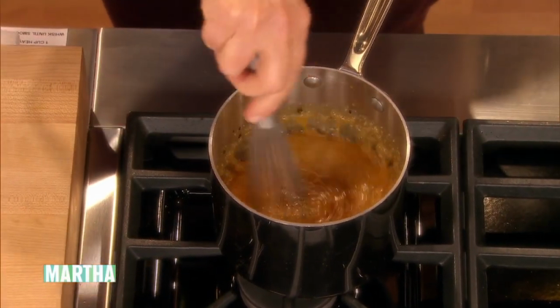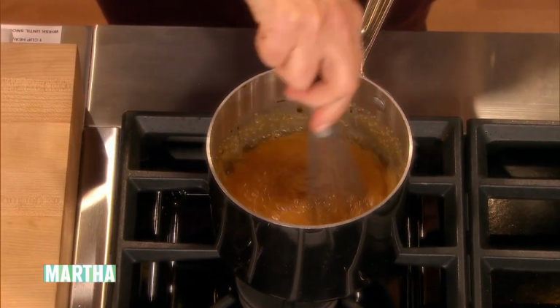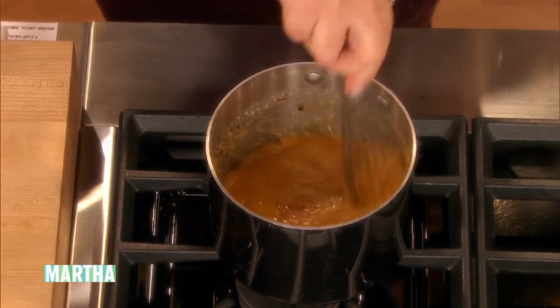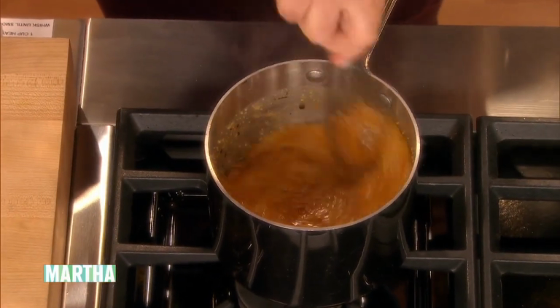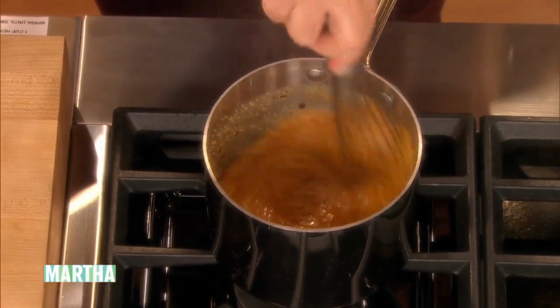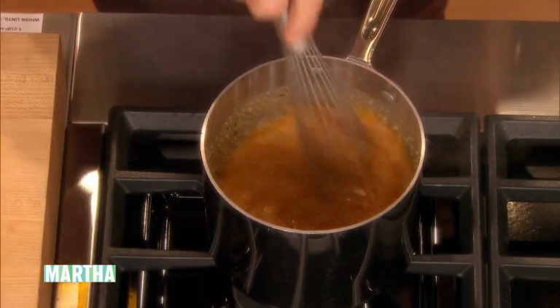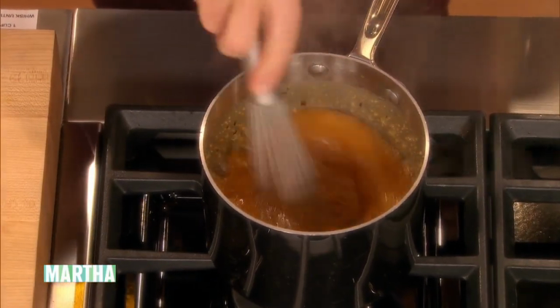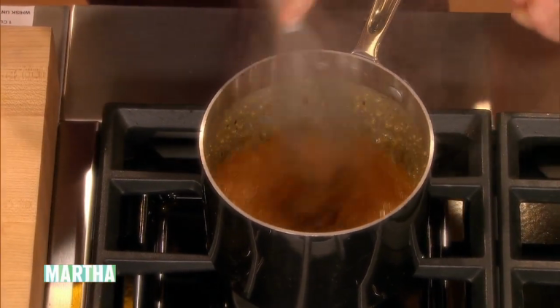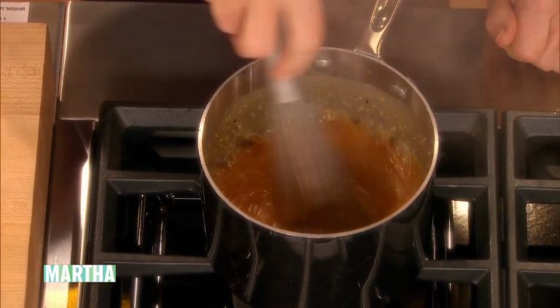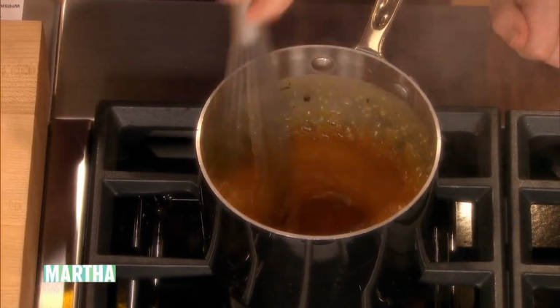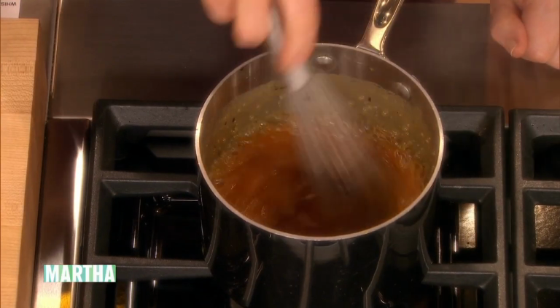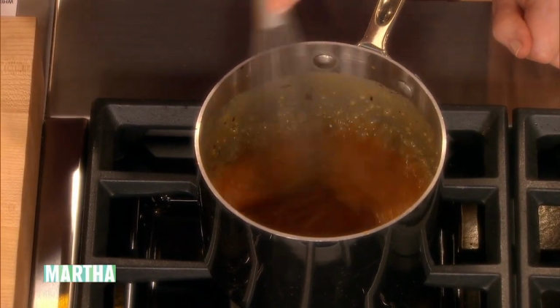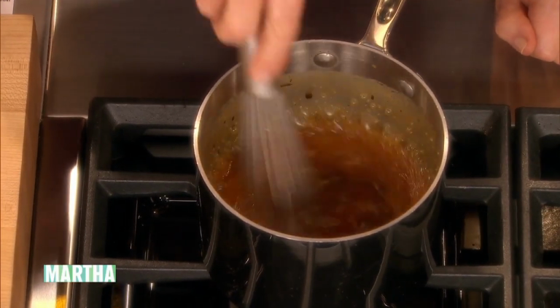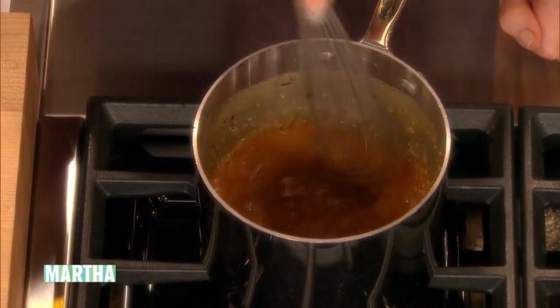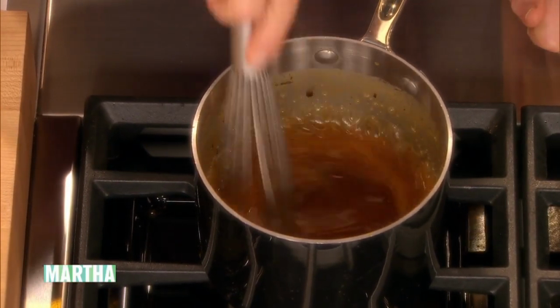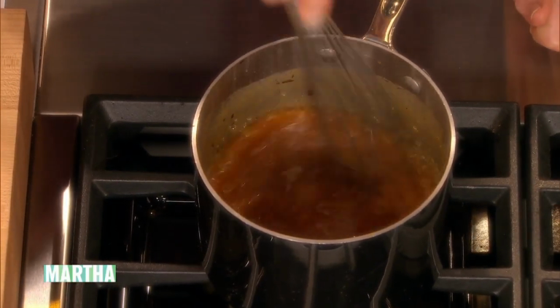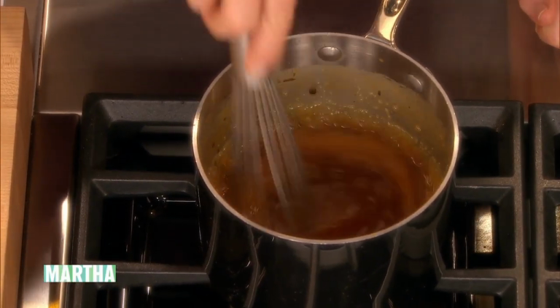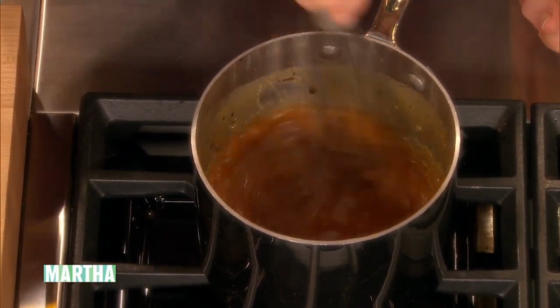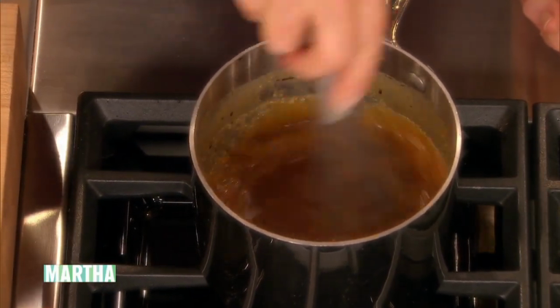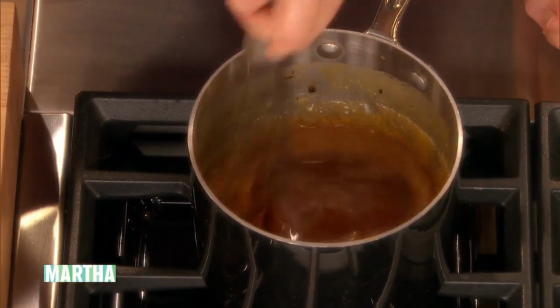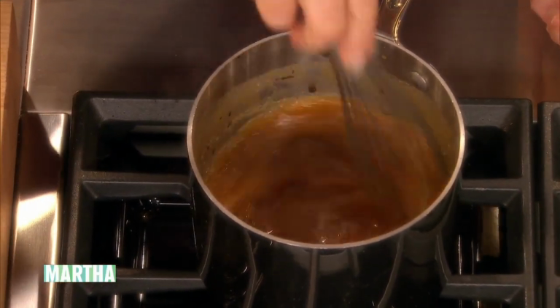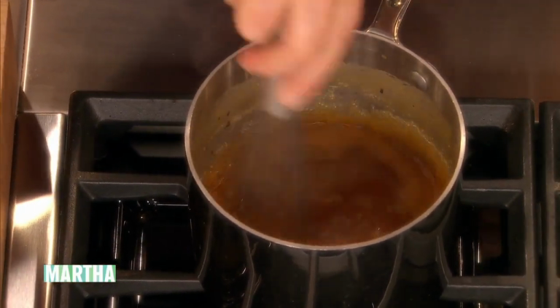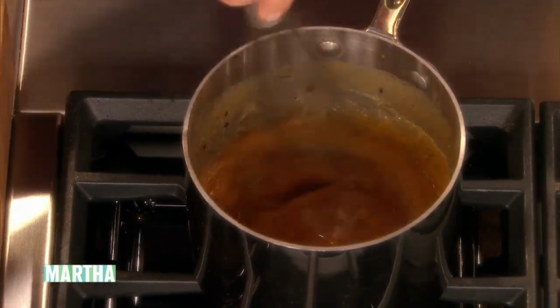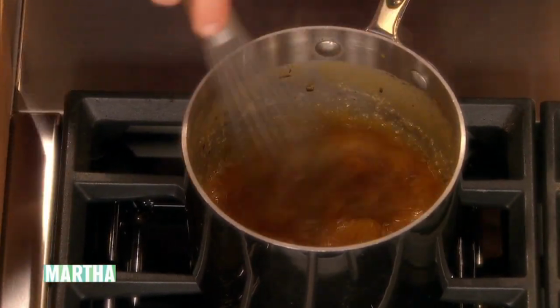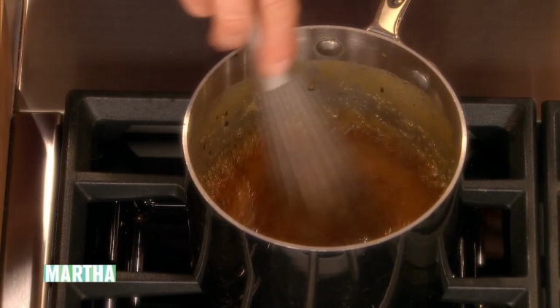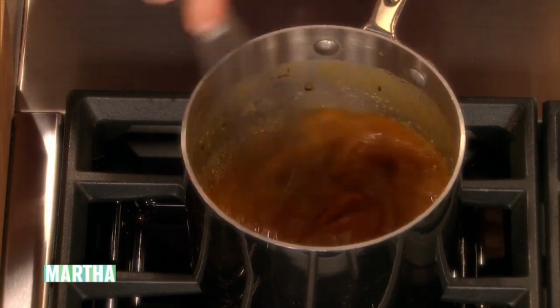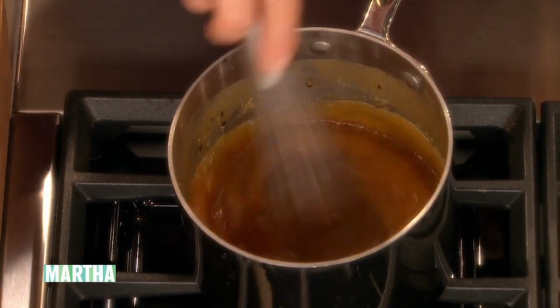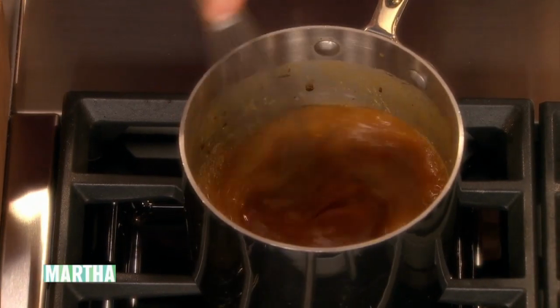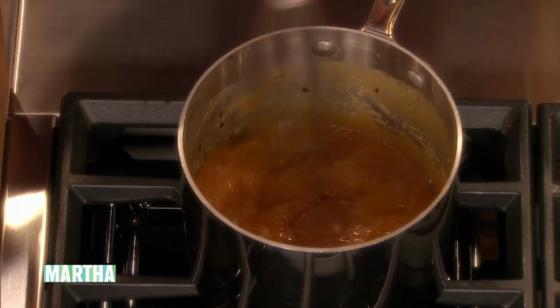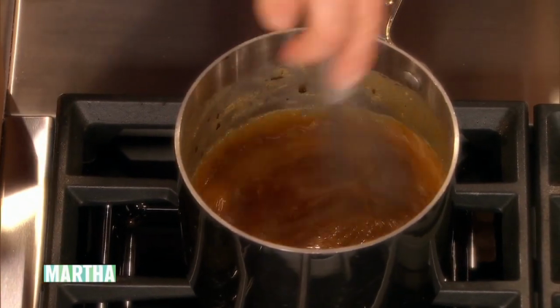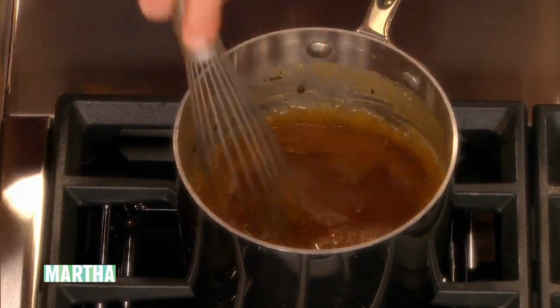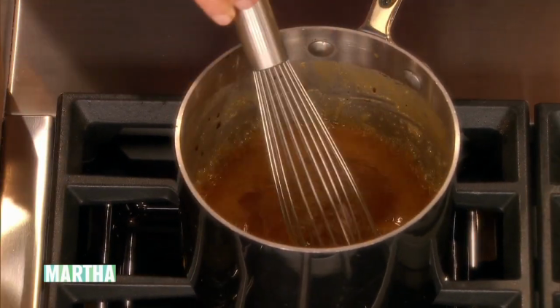Just stir that in. Now that it has cream in it with all that butter fat, it will not get stiff and hard and crackly. This will stay nice and malleable. So that's your sauce.